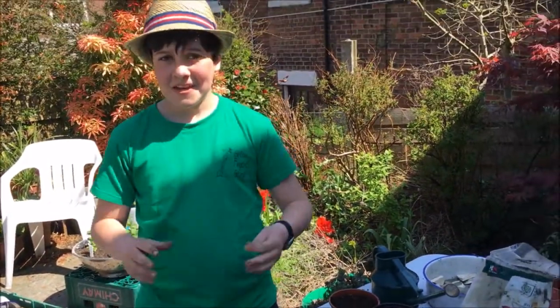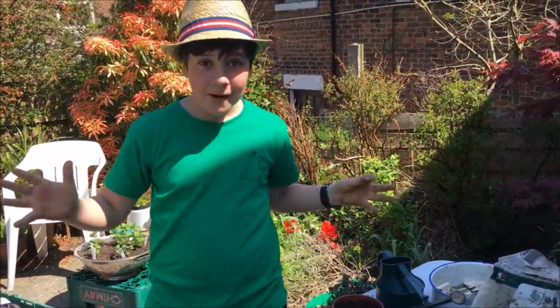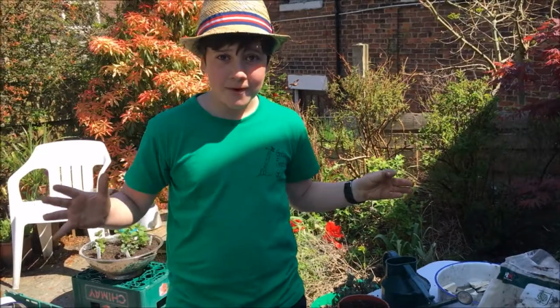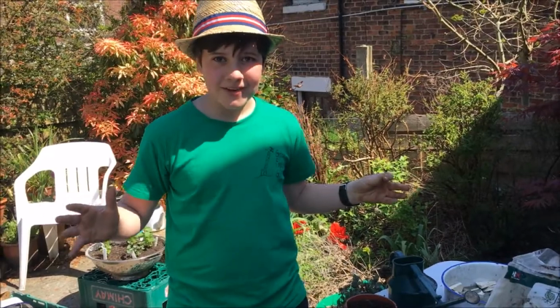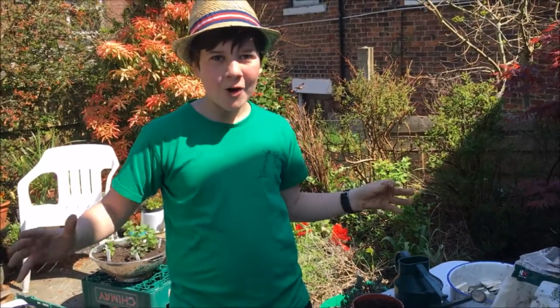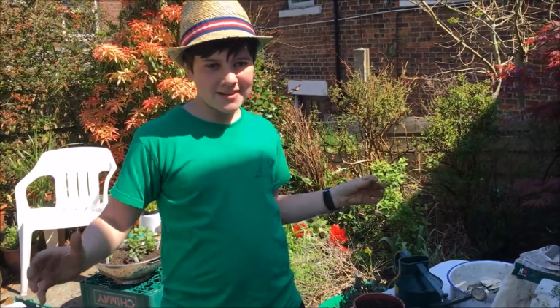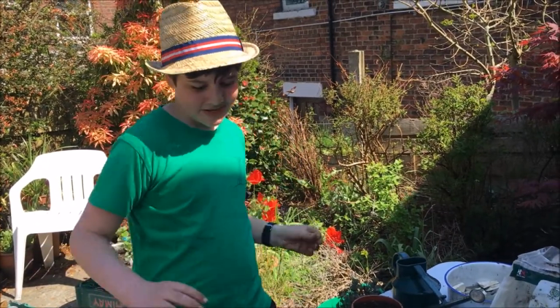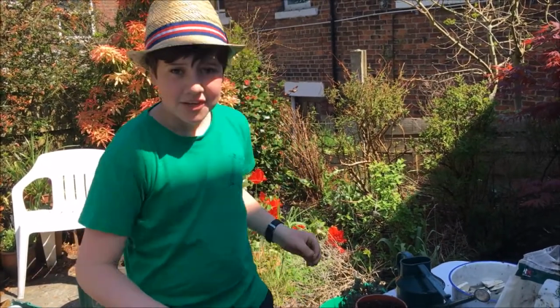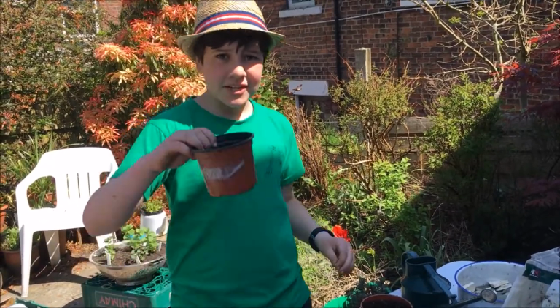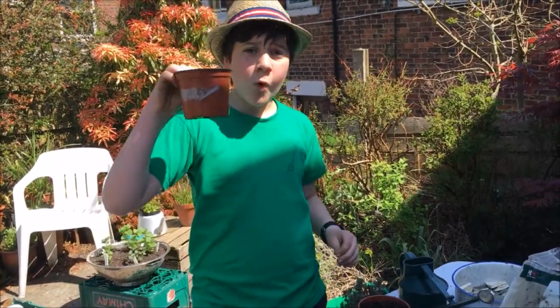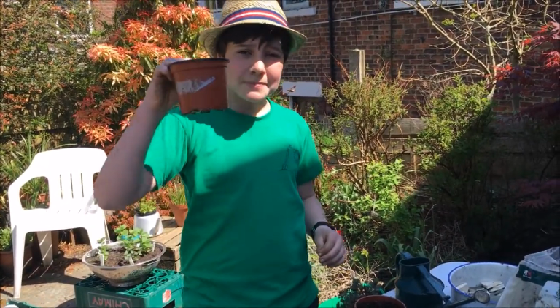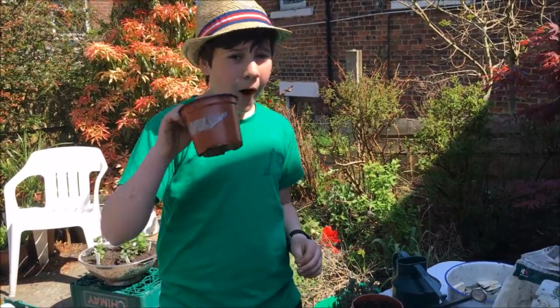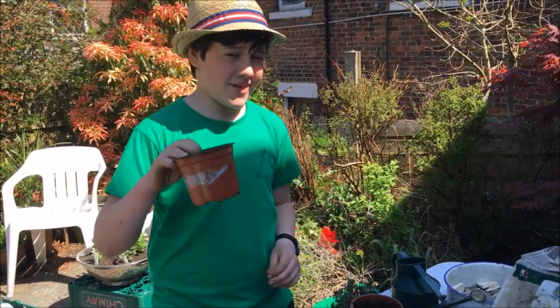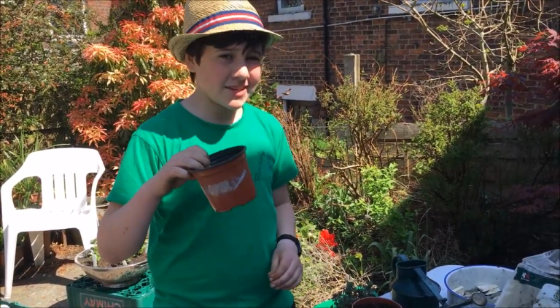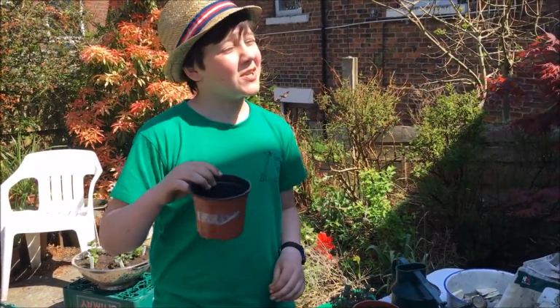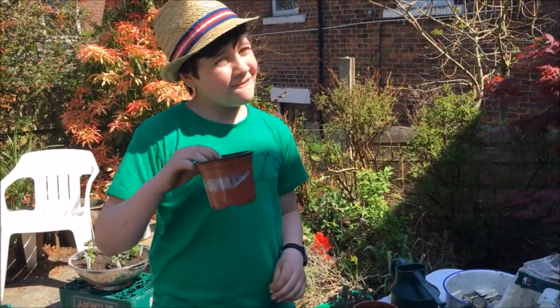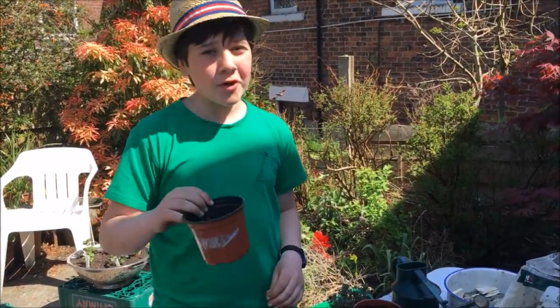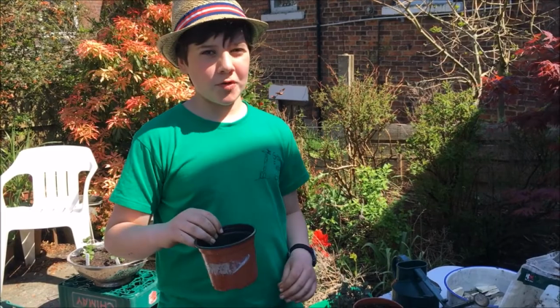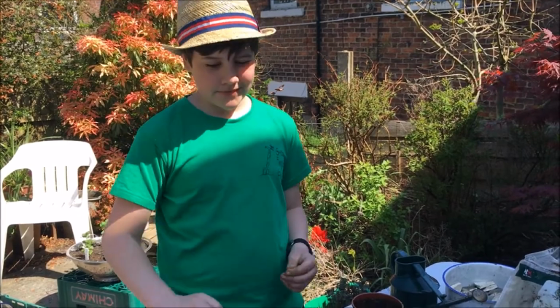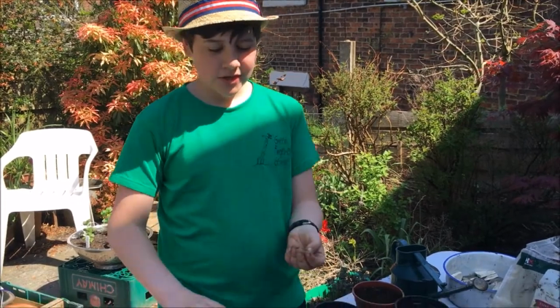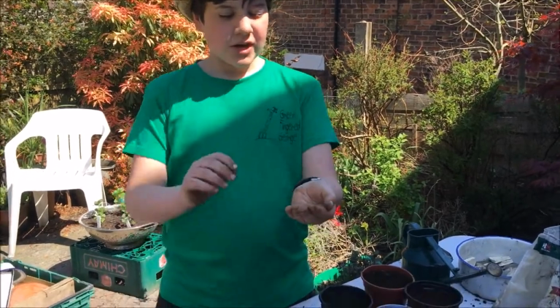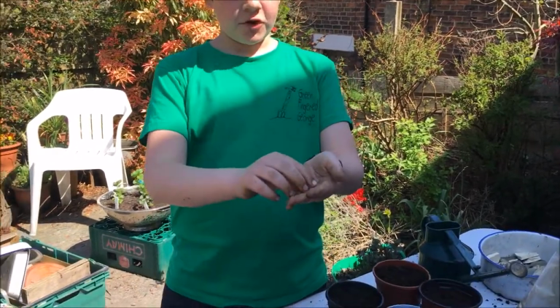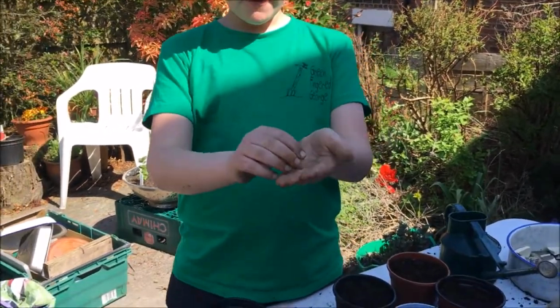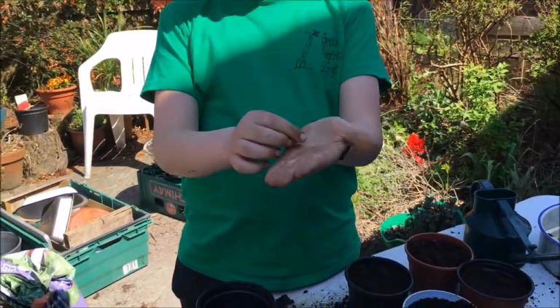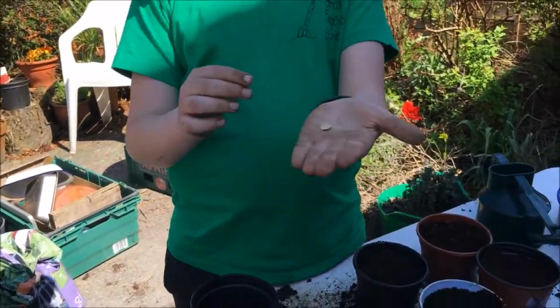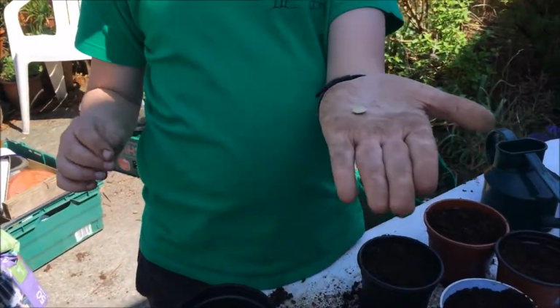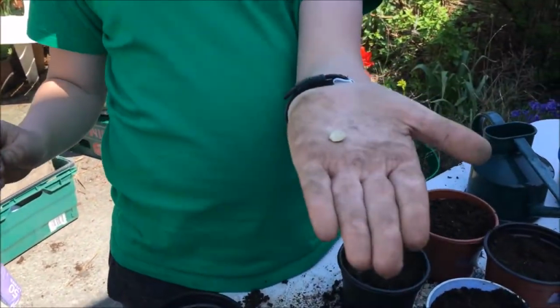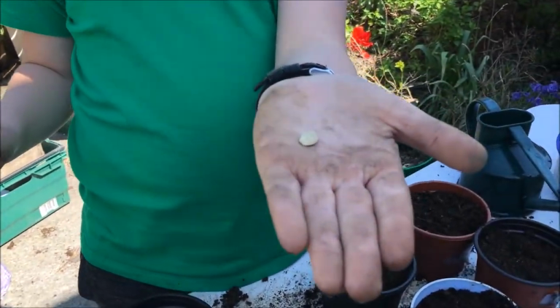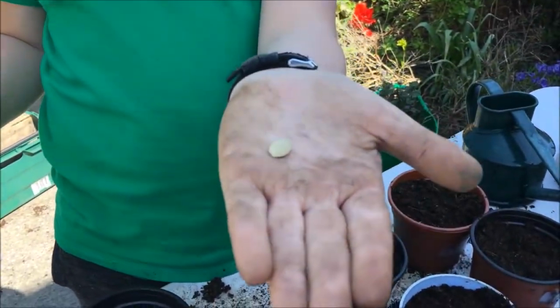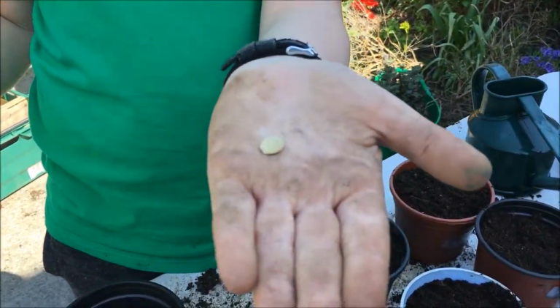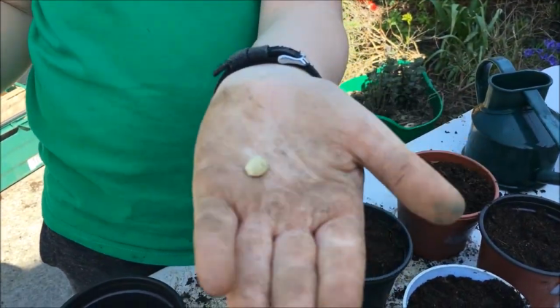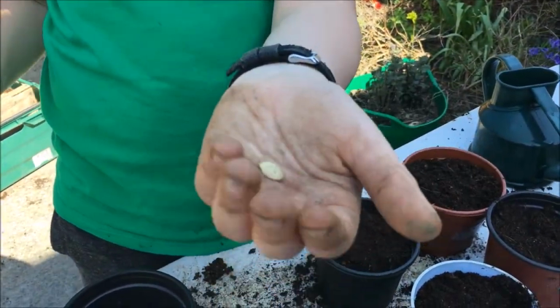Now we're going to plant courgettes. You're going to need quite a big pot for this because they're very hungry plants and you've got very big seeds, so they're quite easy to handle.